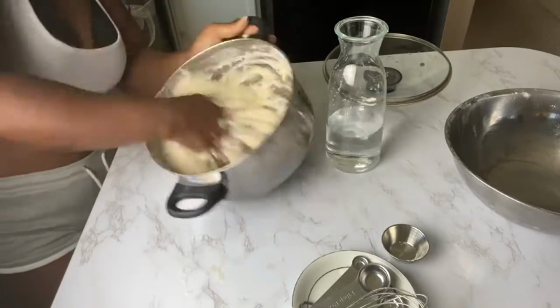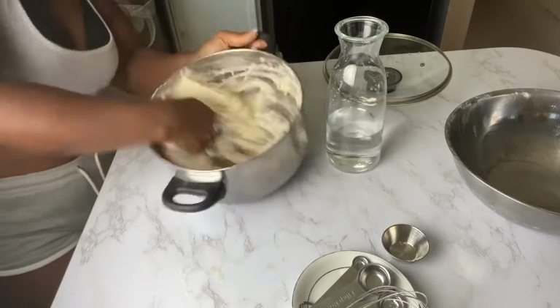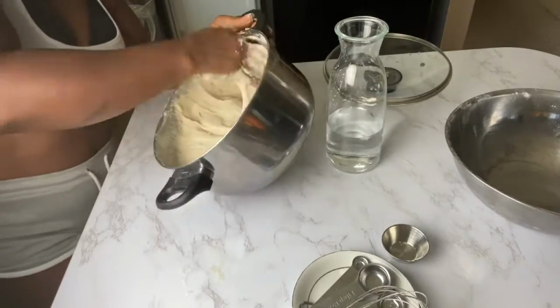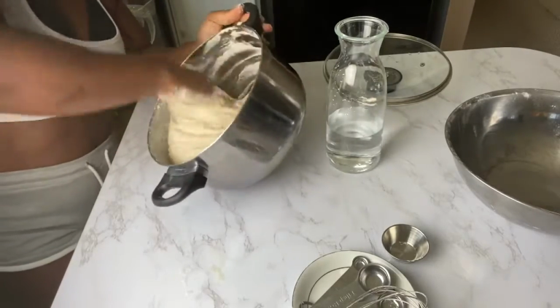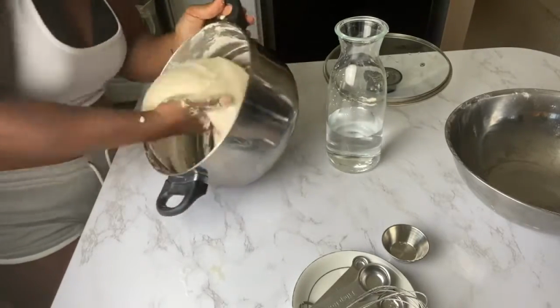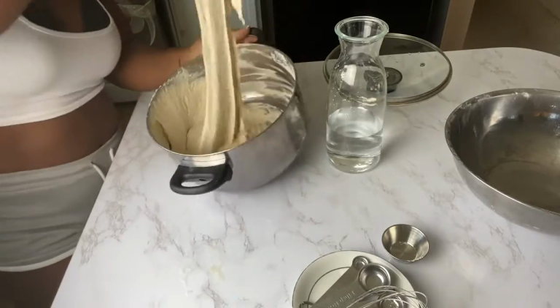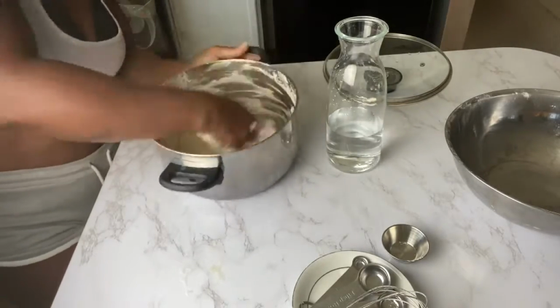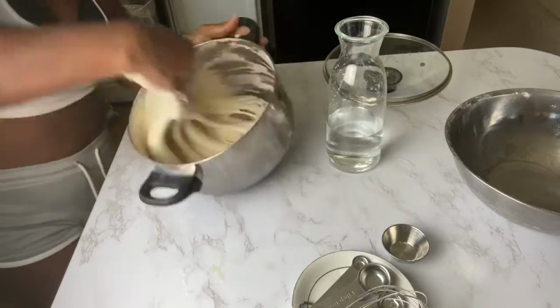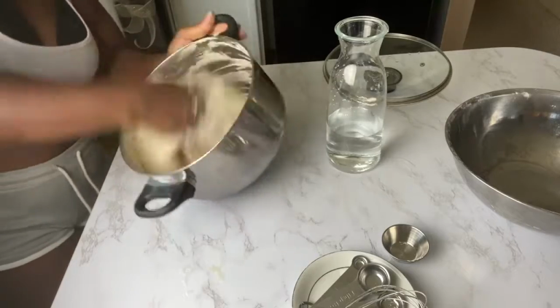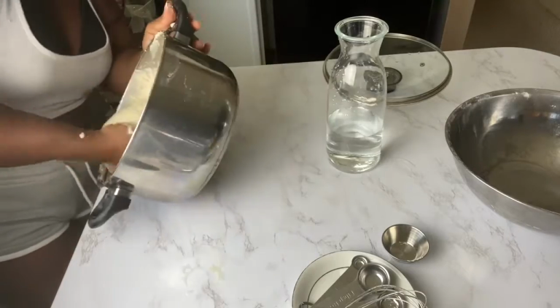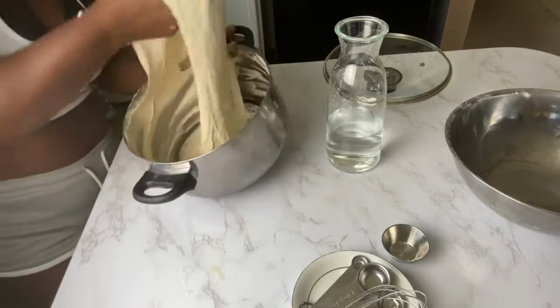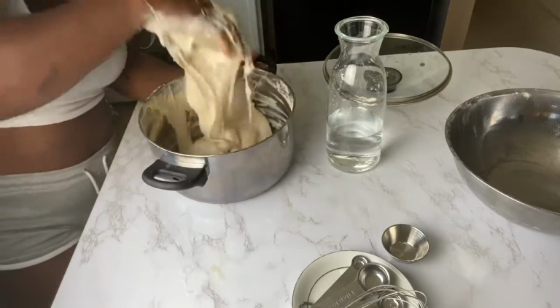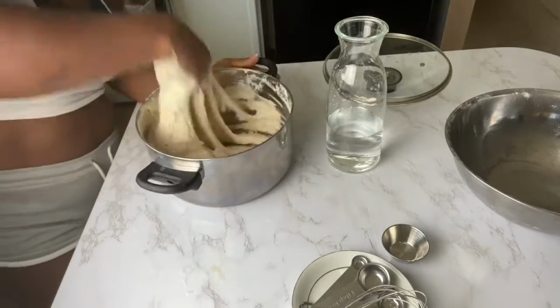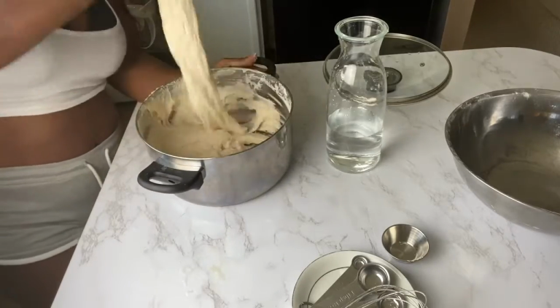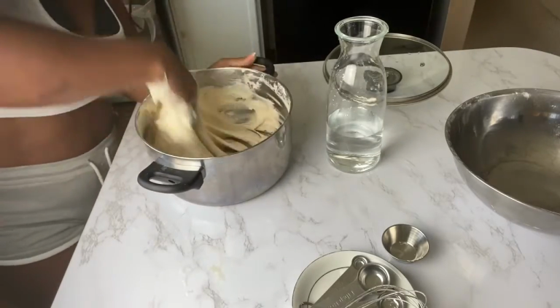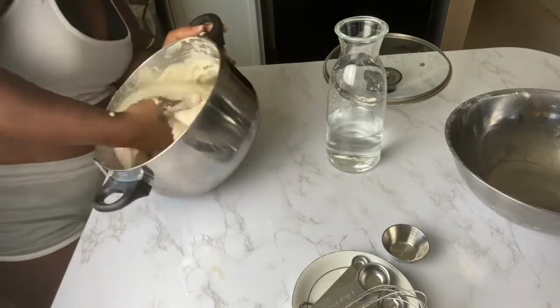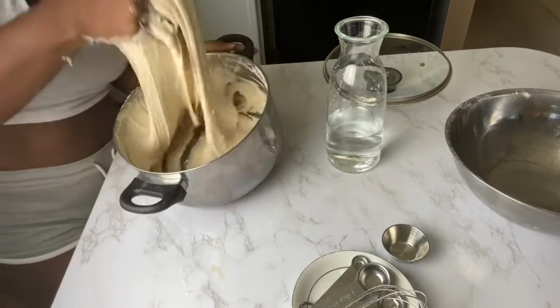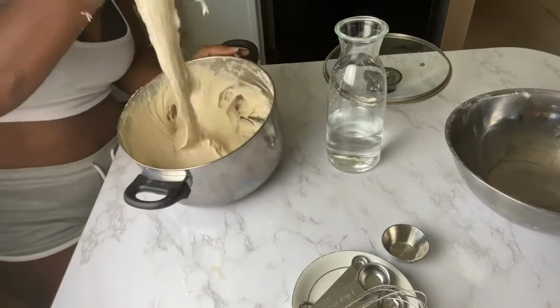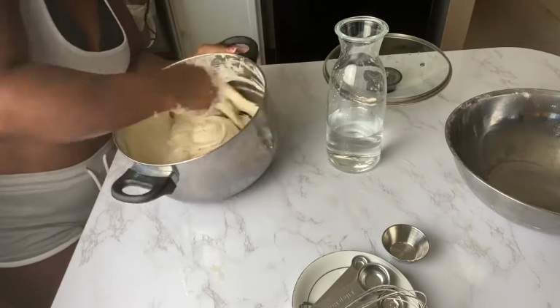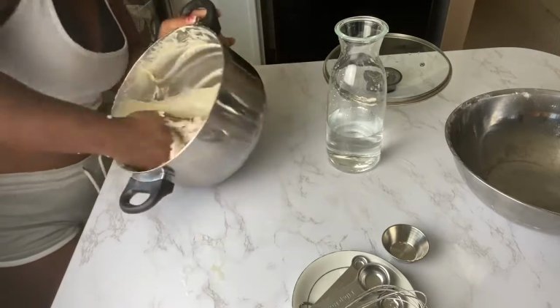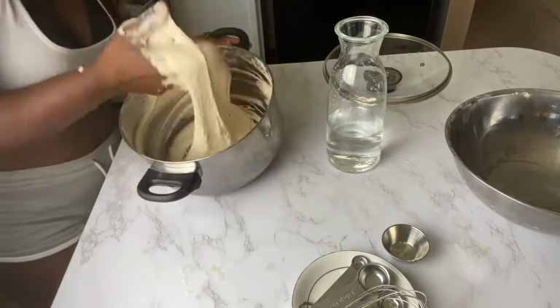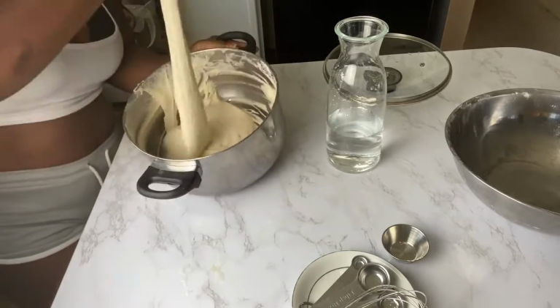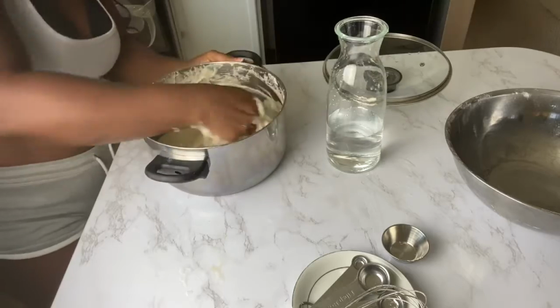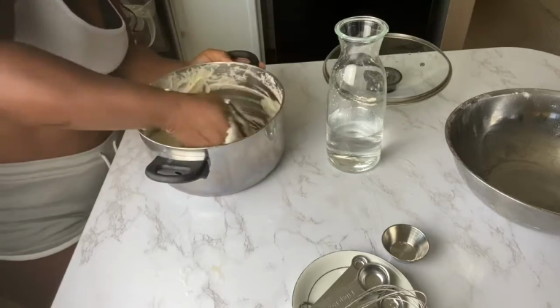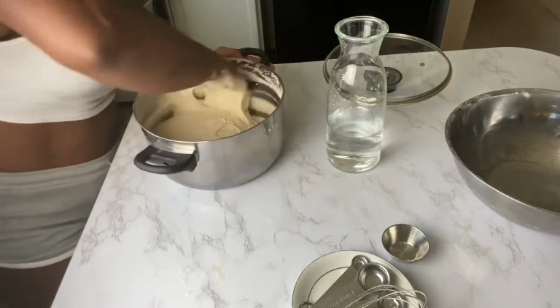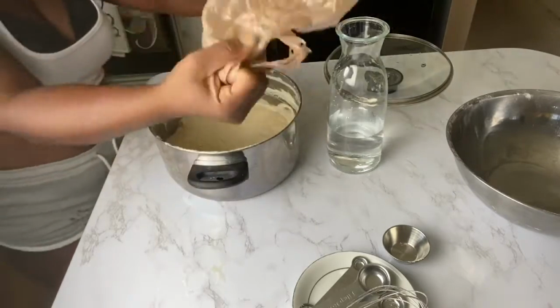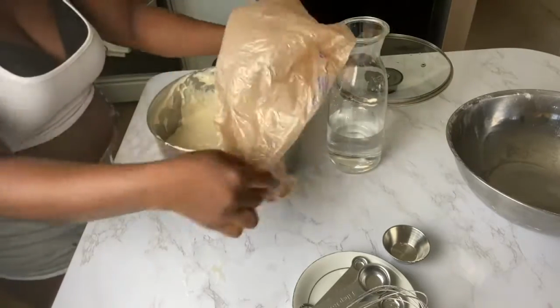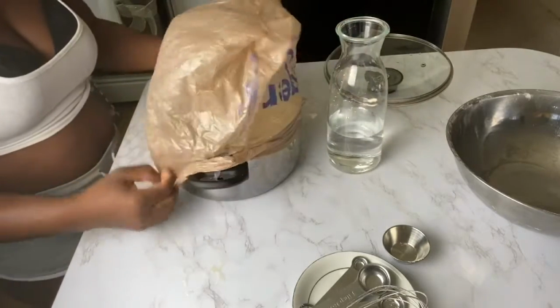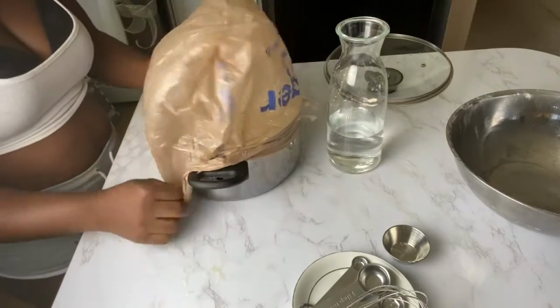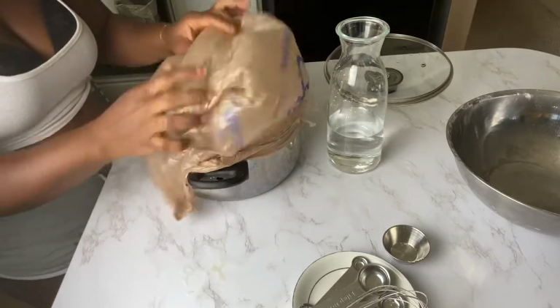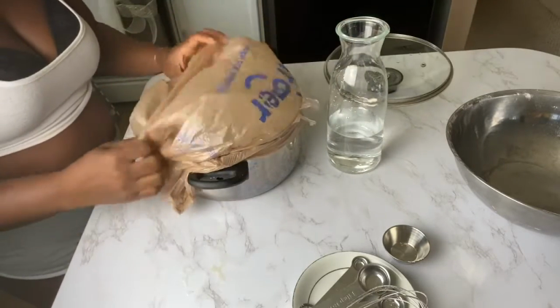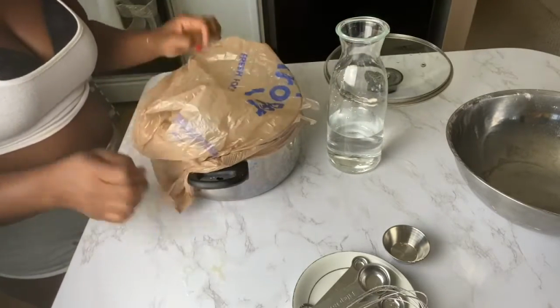It's not too dry, it's not too wet, it's just perfect. As you can see, it's kind of pulling that way — it's not too watery either.